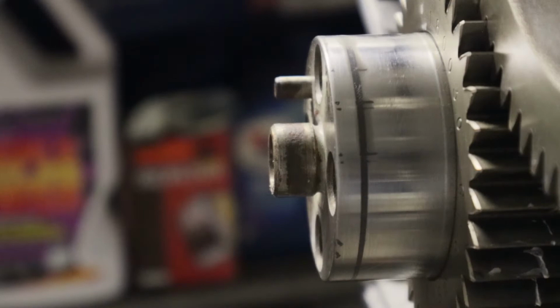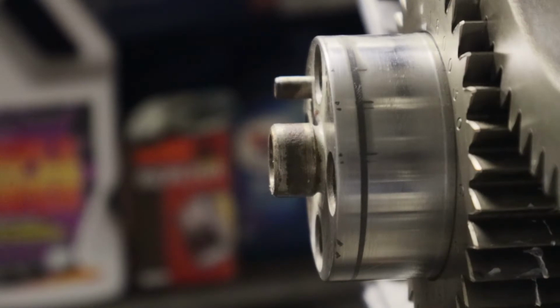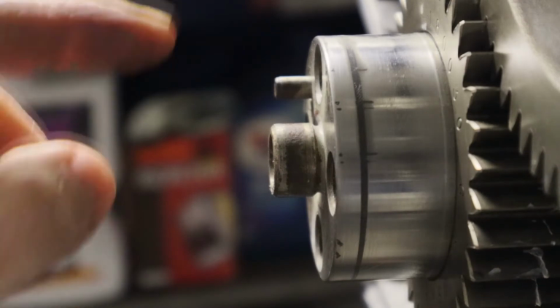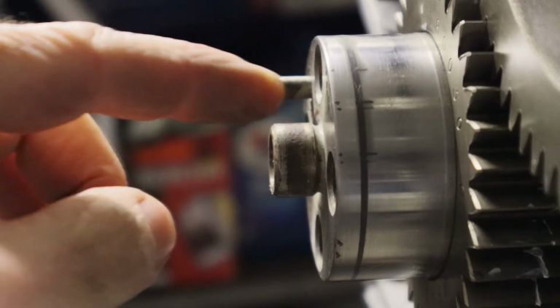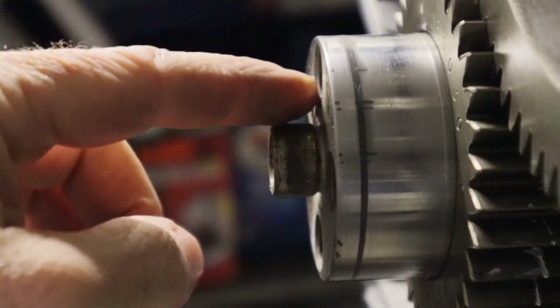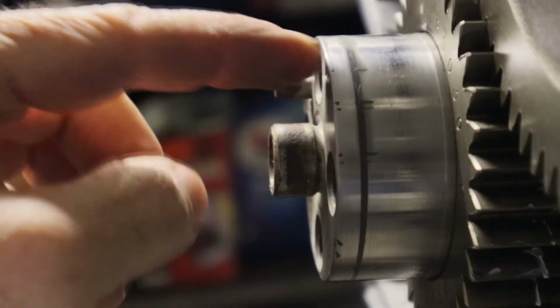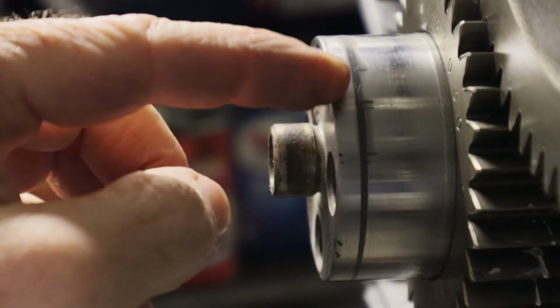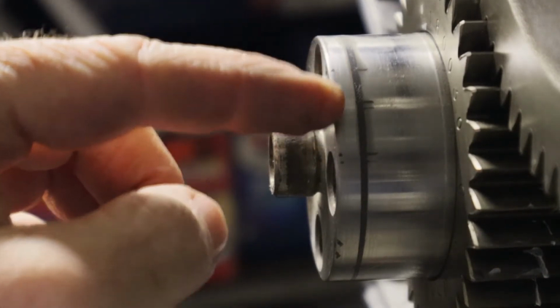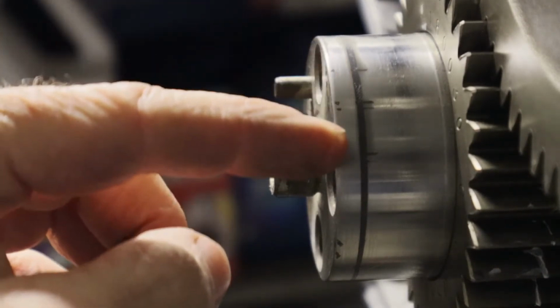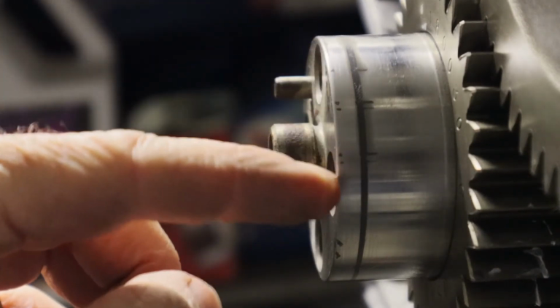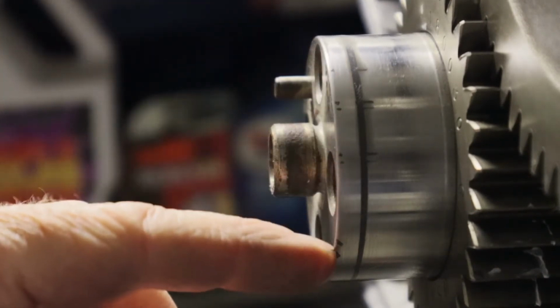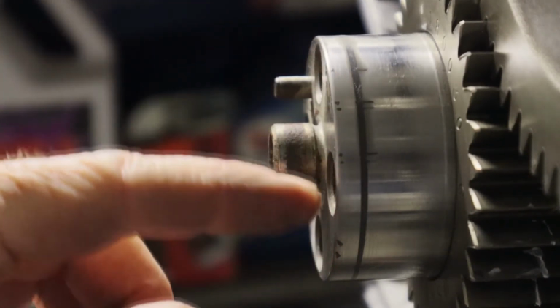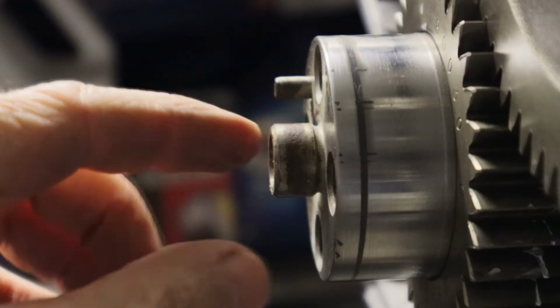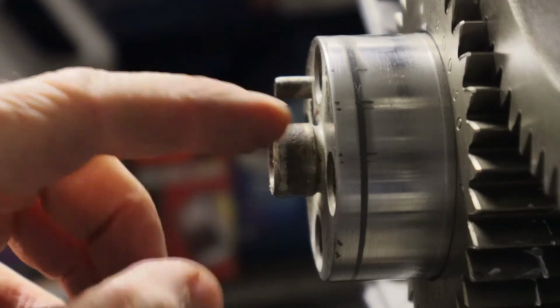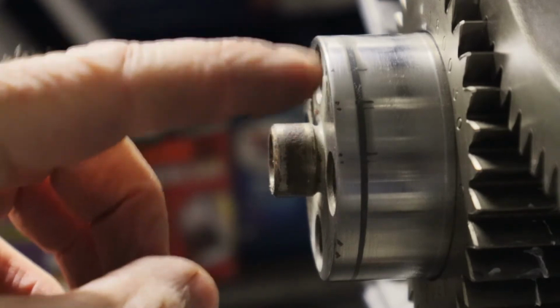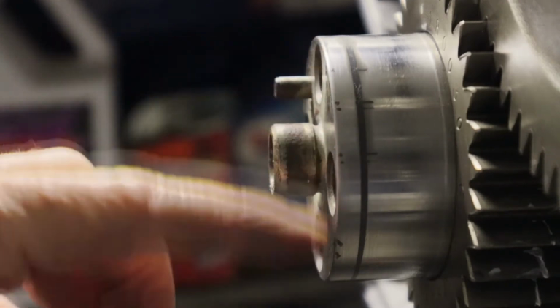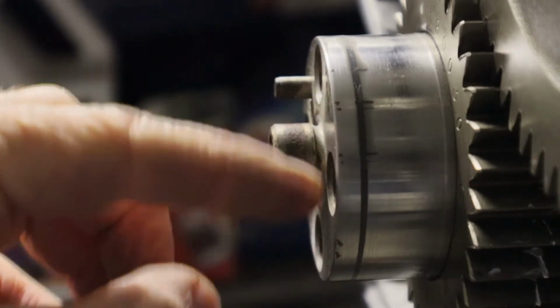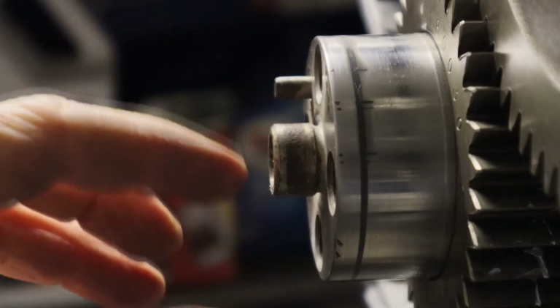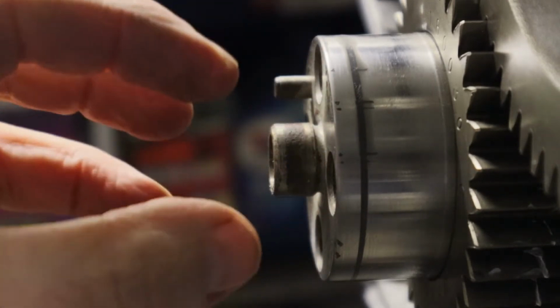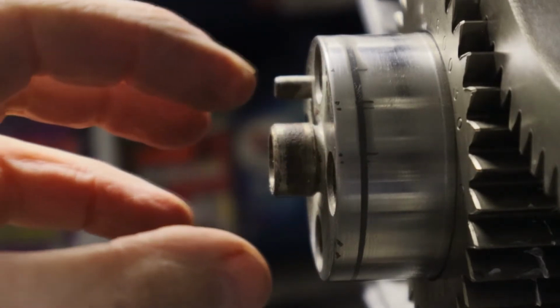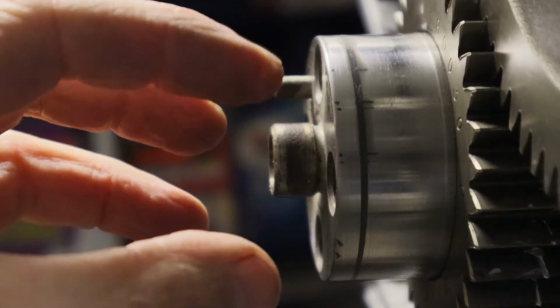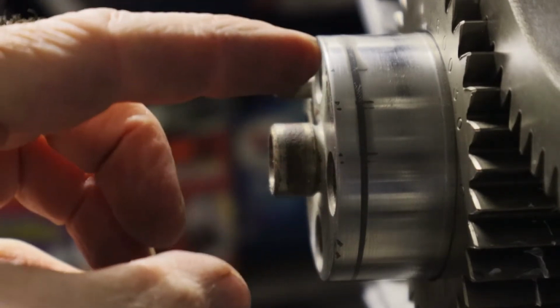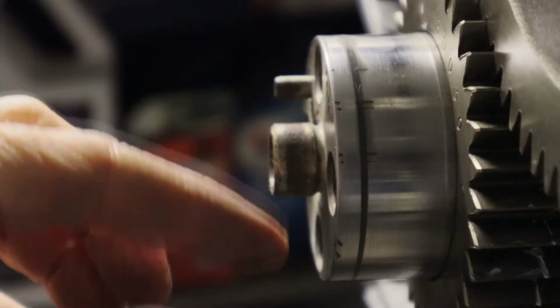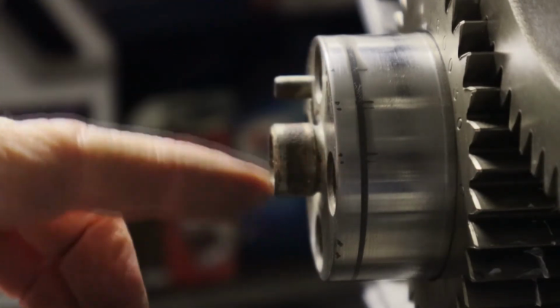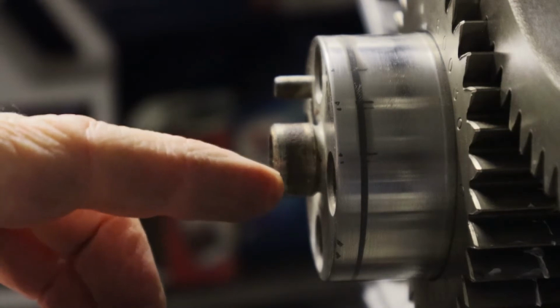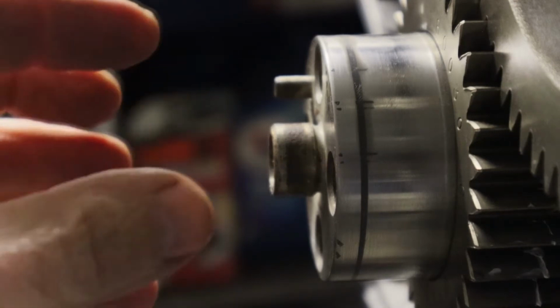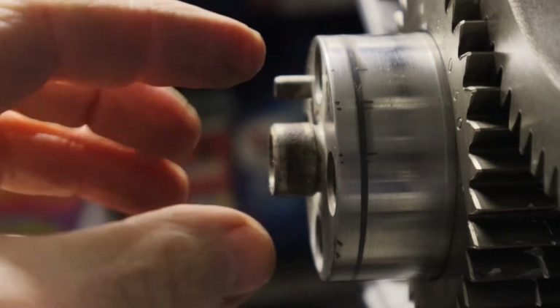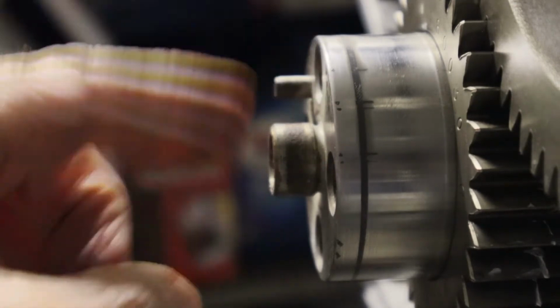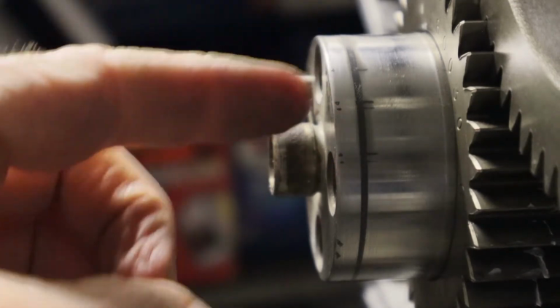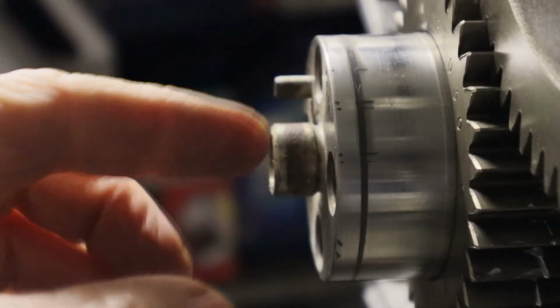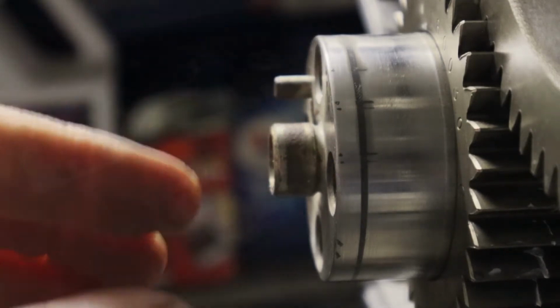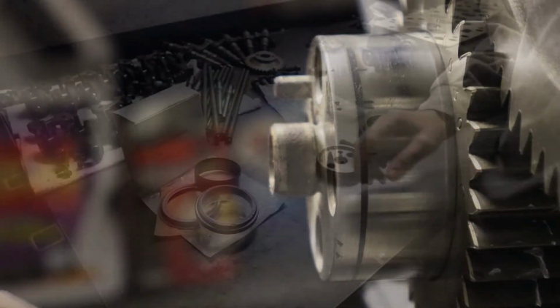As you can see here, my crank has got some damage to the front. When I sent it to the machine shop they put something on the front to grip it and it gouged it up, so I have to put a repair sleeve around it to make the repair.